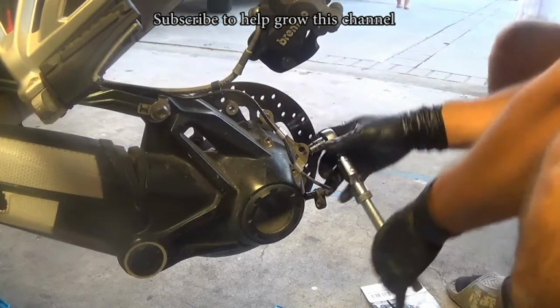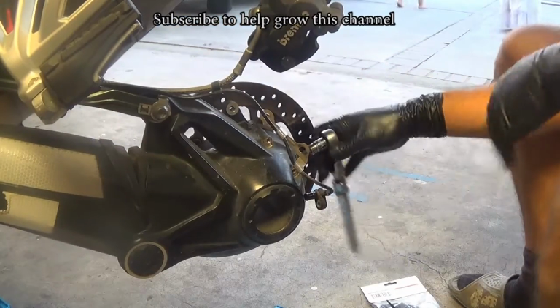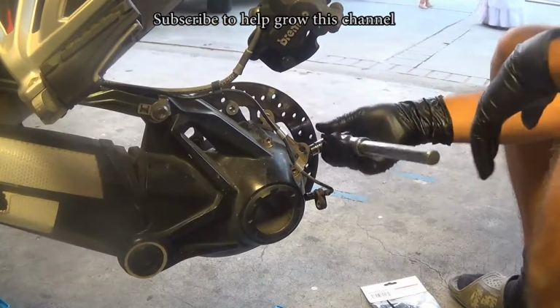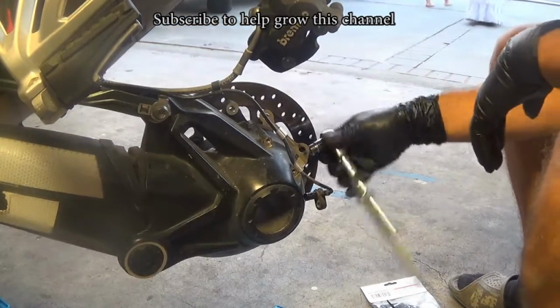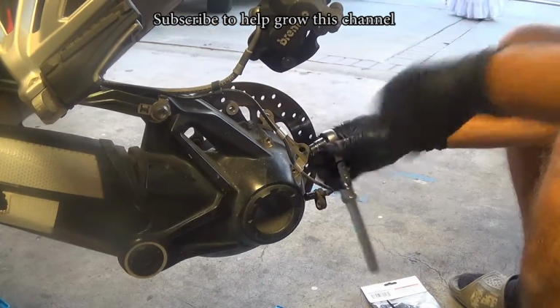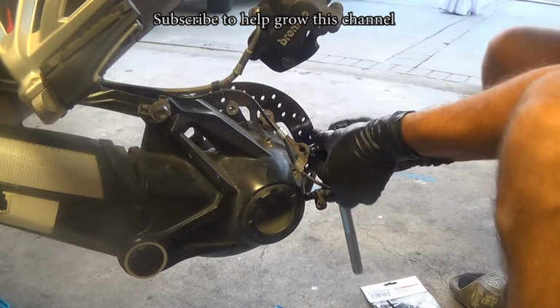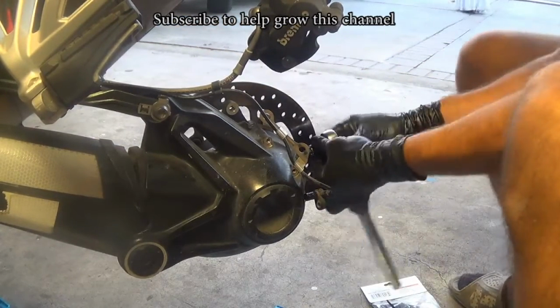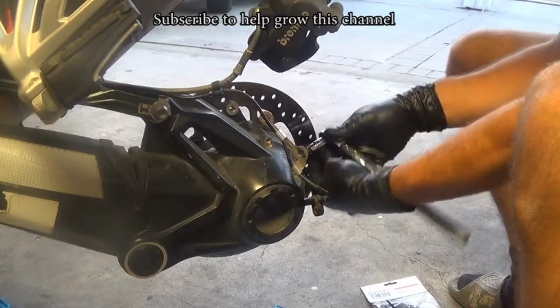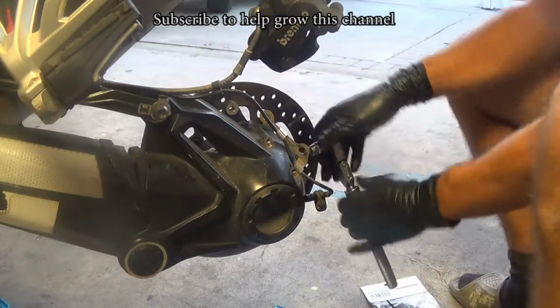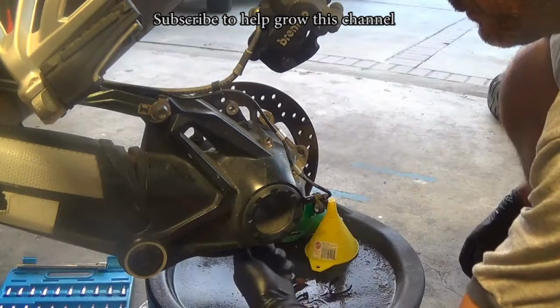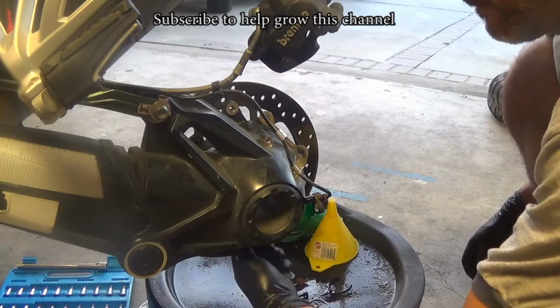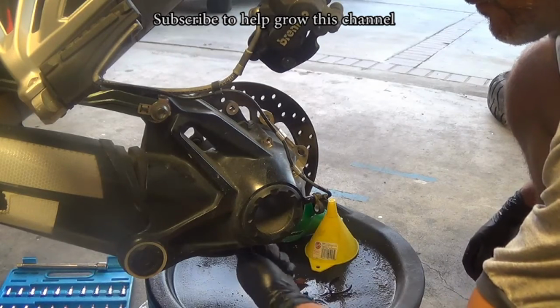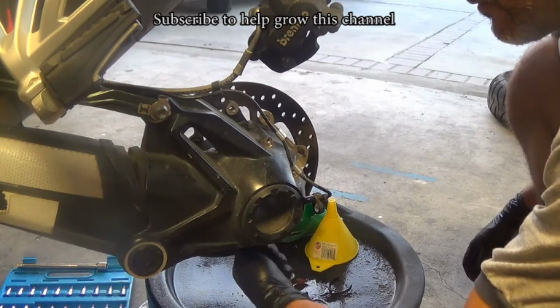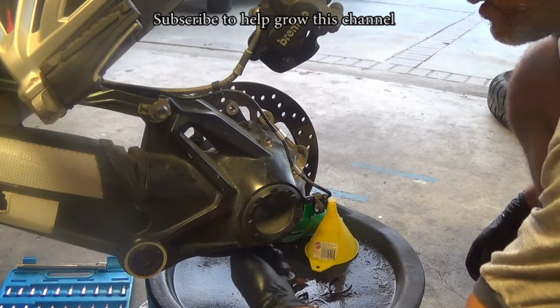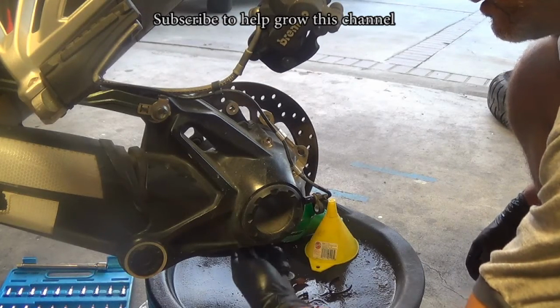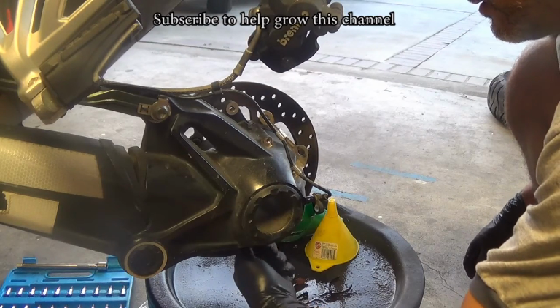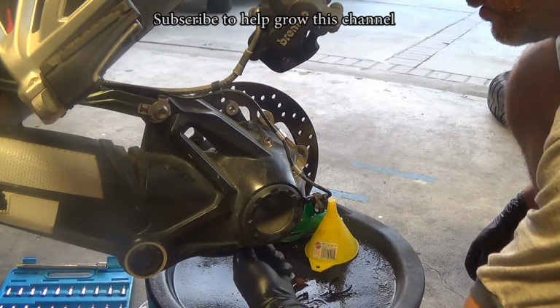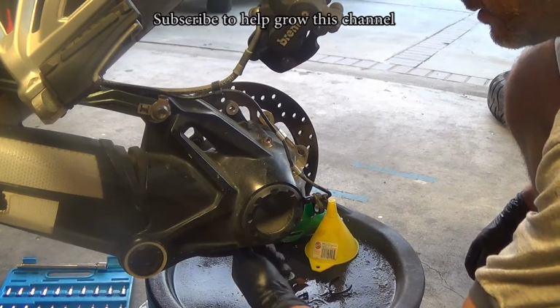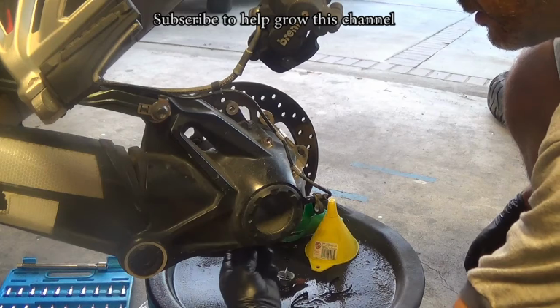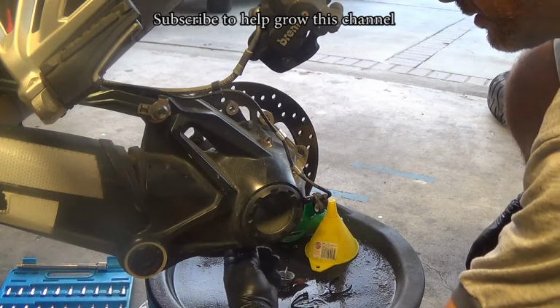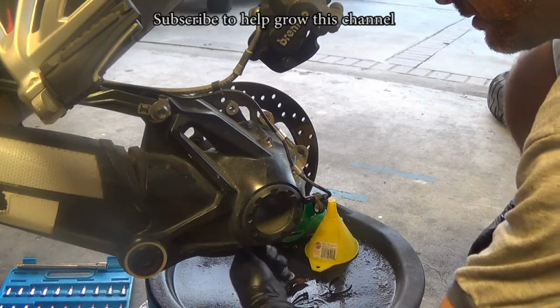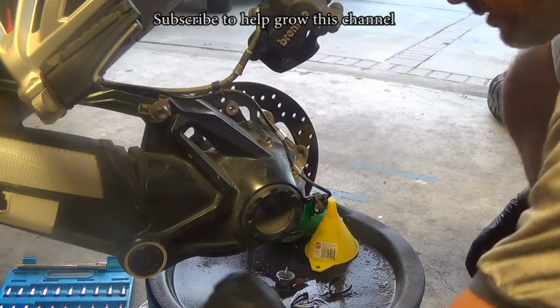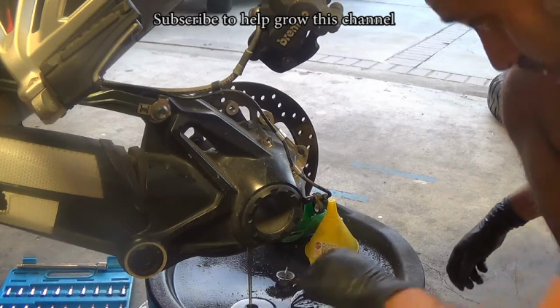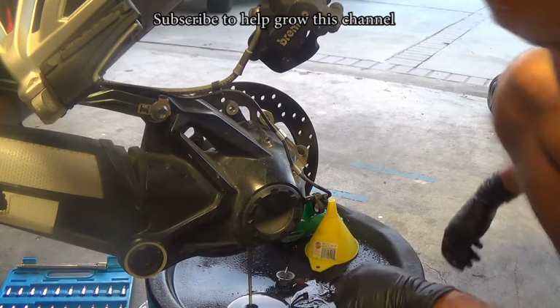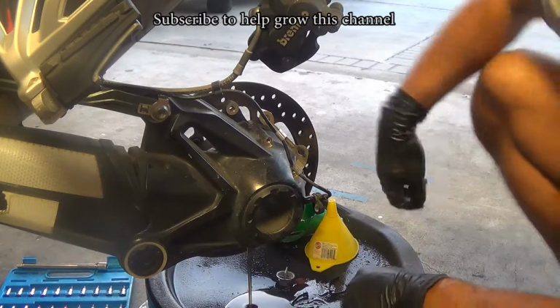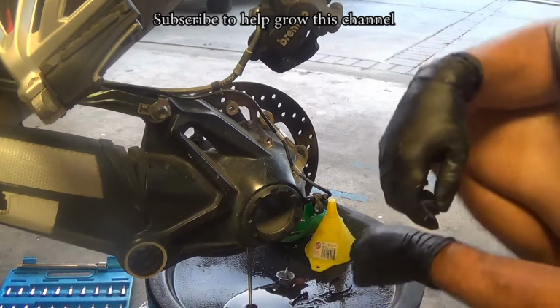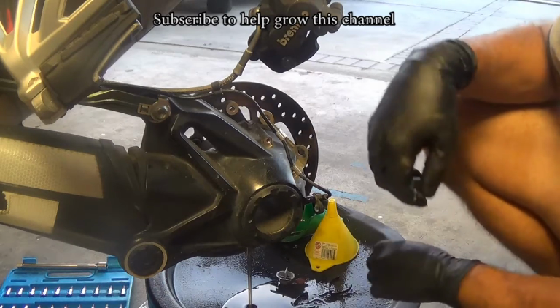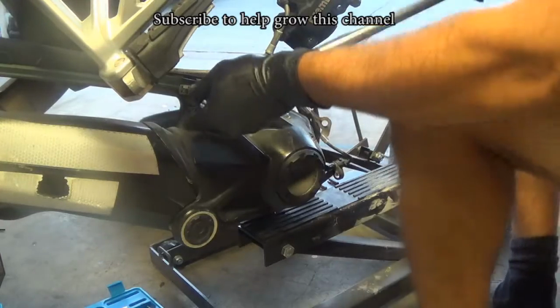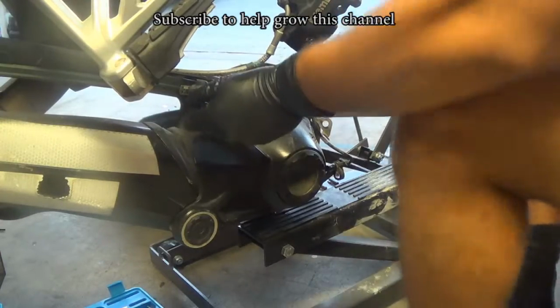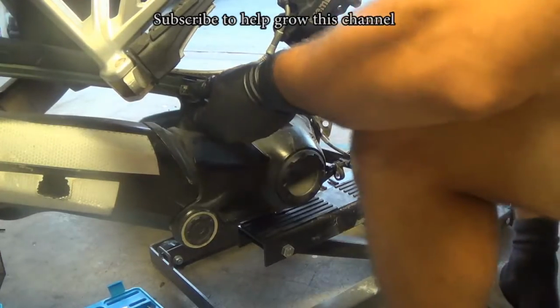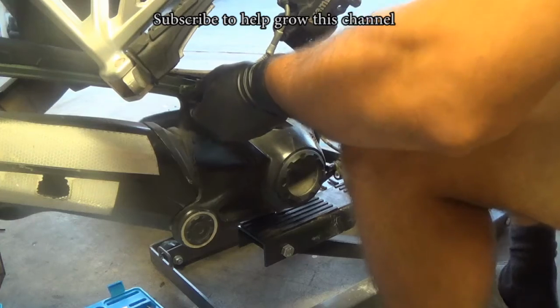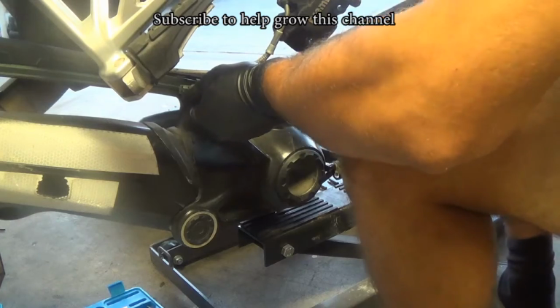Next step, open up the fill screw and drain the oil. And now we're ready to release the final drive.